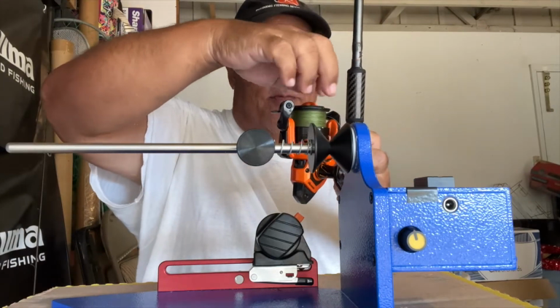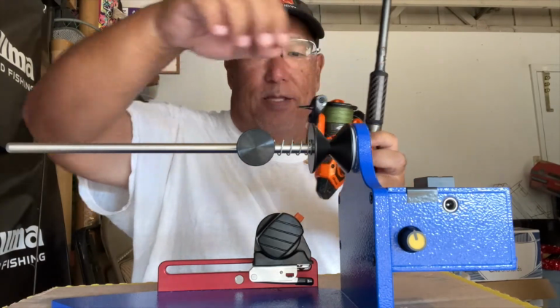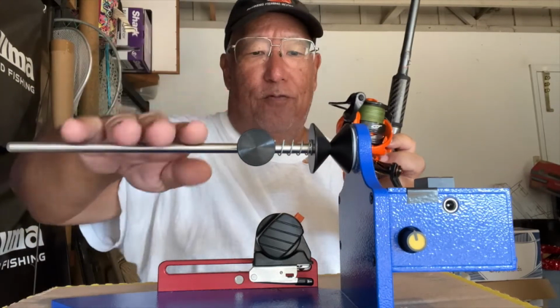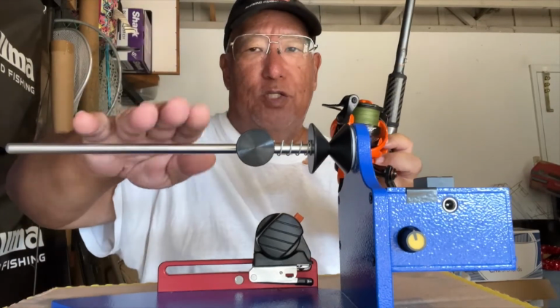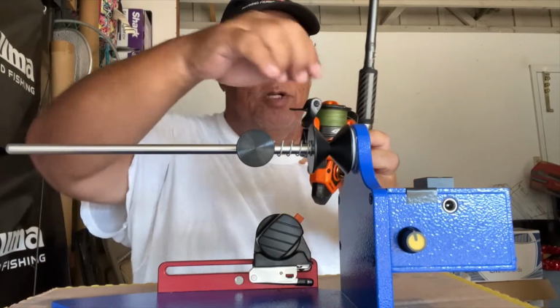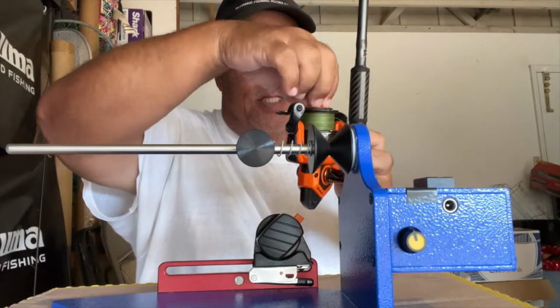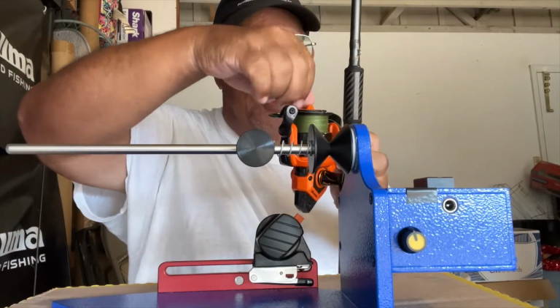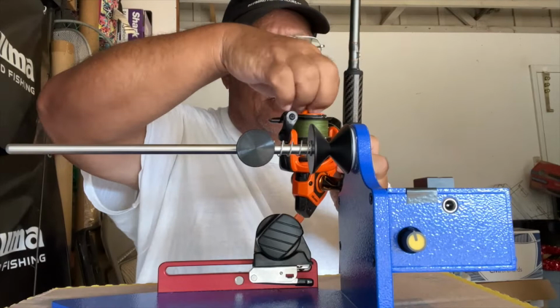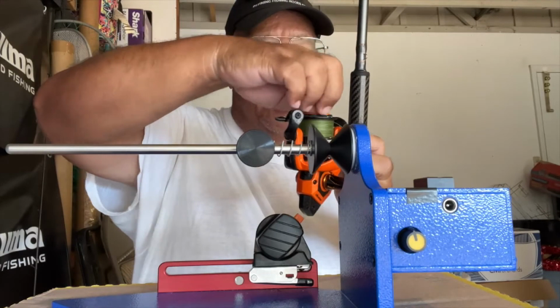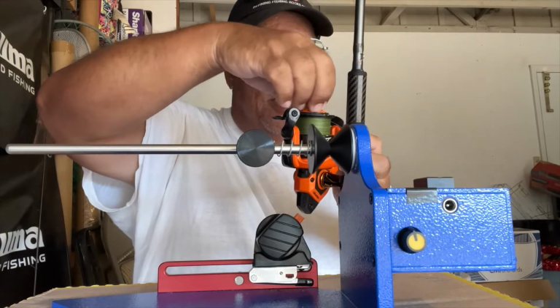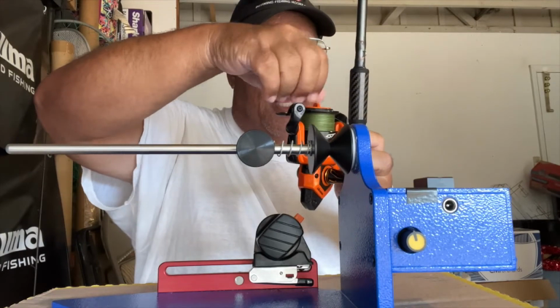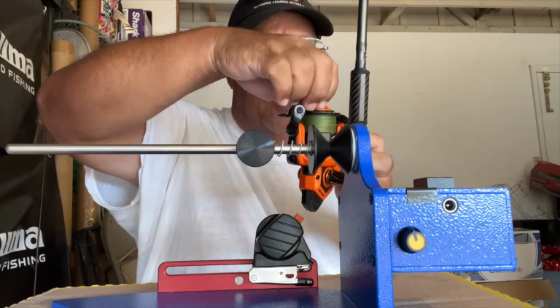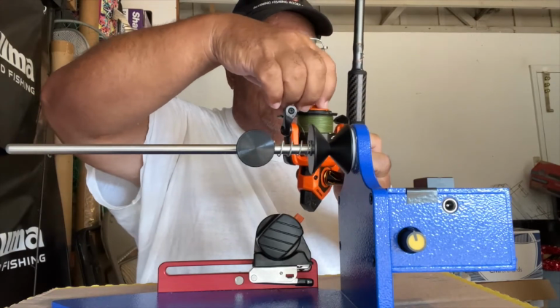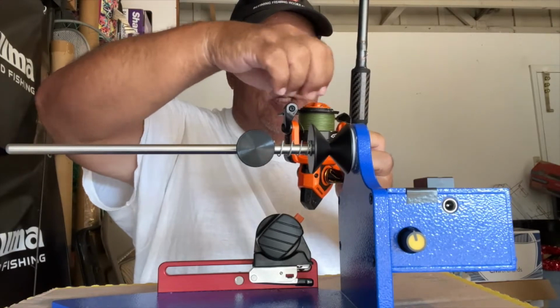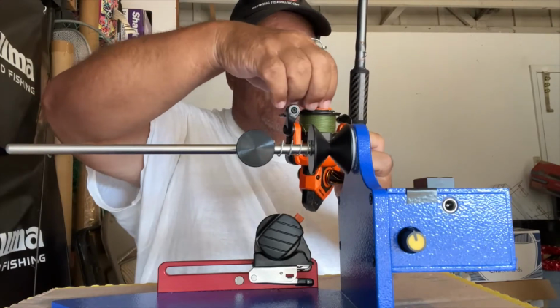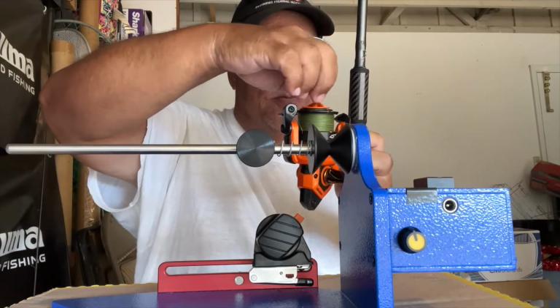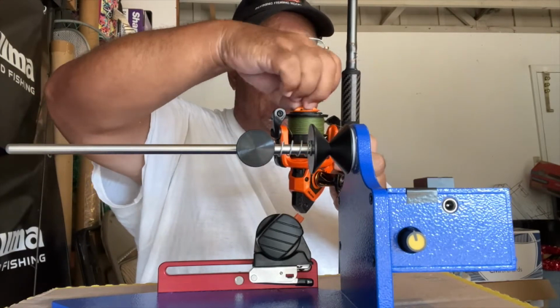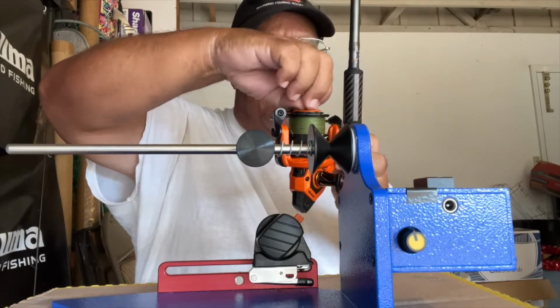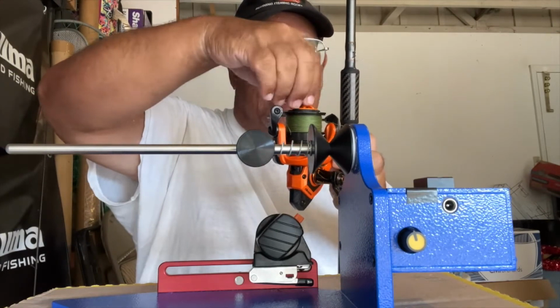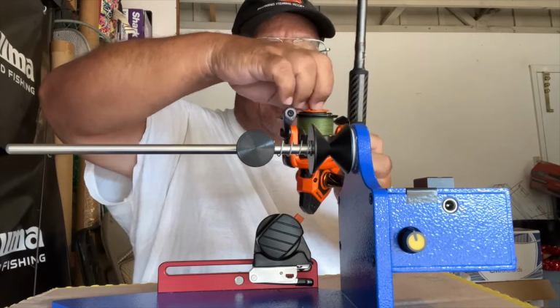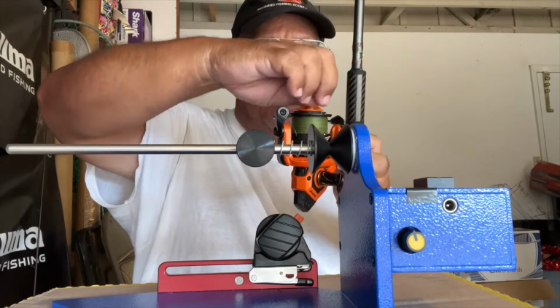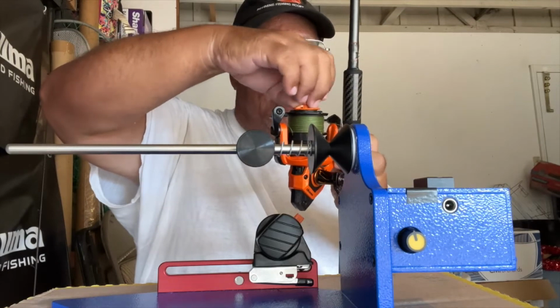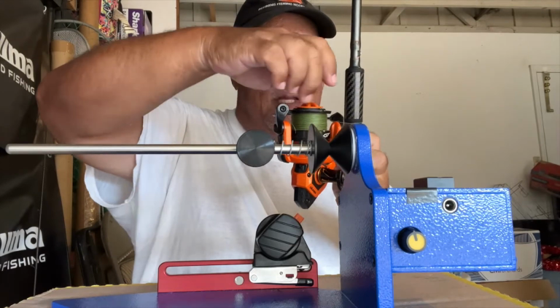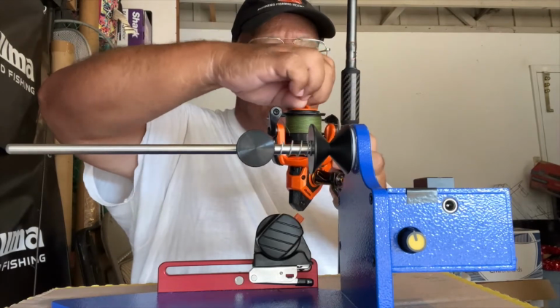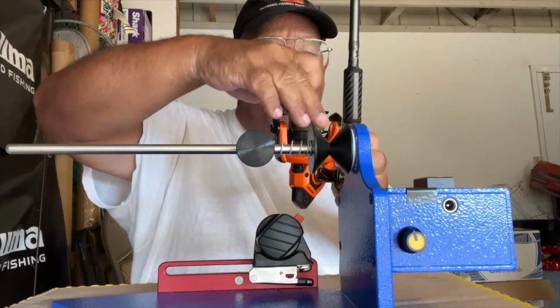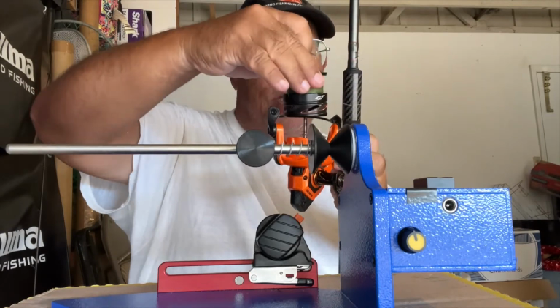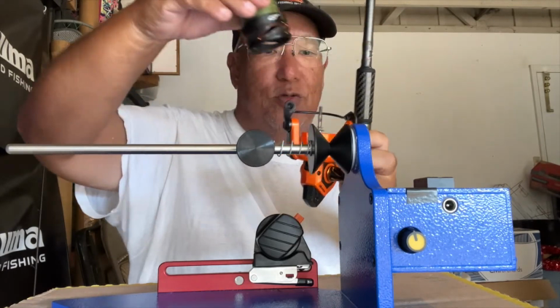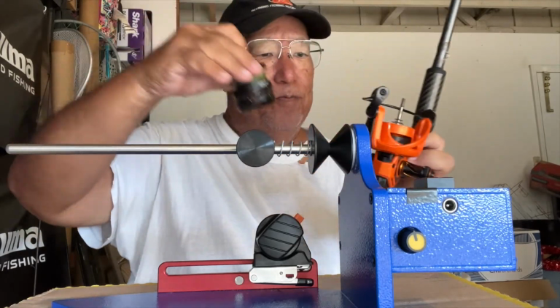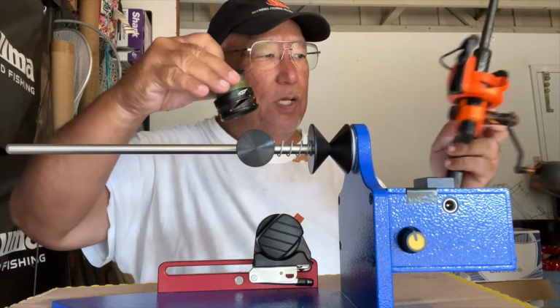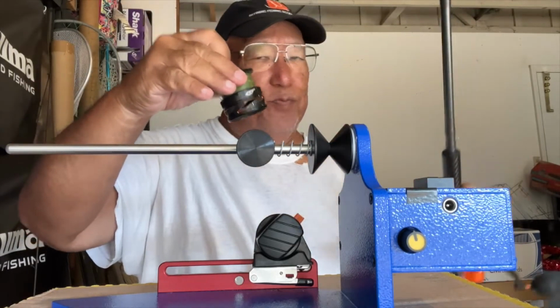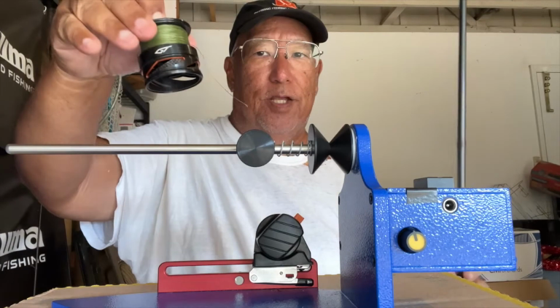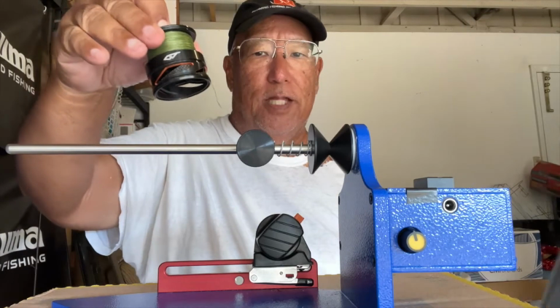I have my fish-on spooler by Sportsman Innovations here. I'm going to use the spooler — I won't show the full process because I've shown it so many times already — to take off the old line.